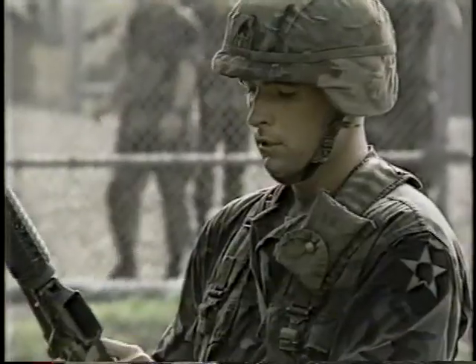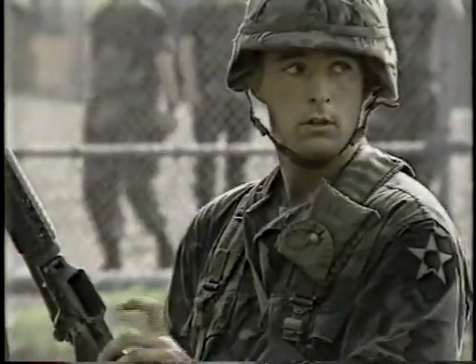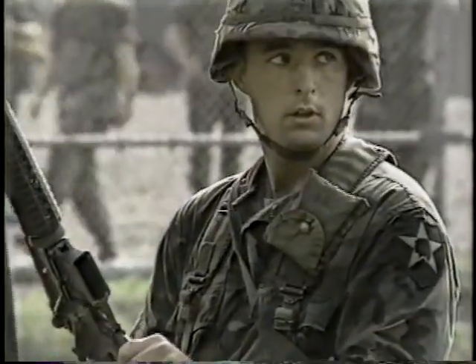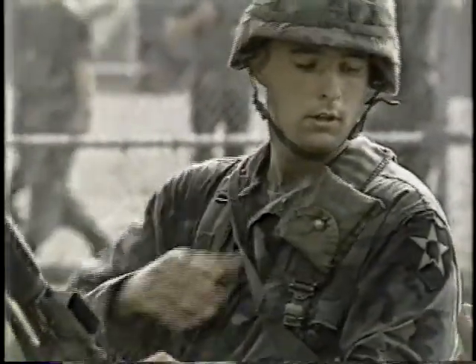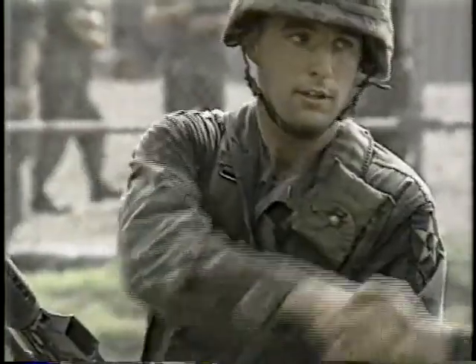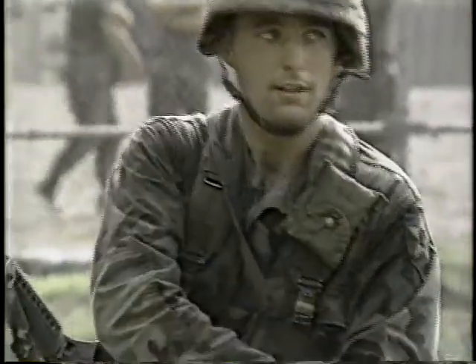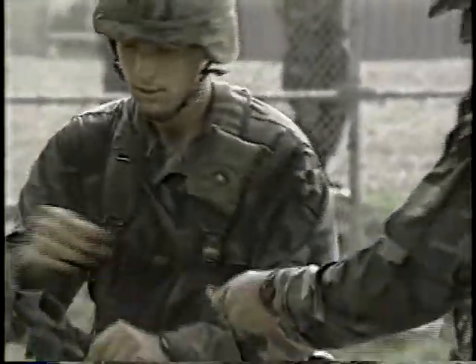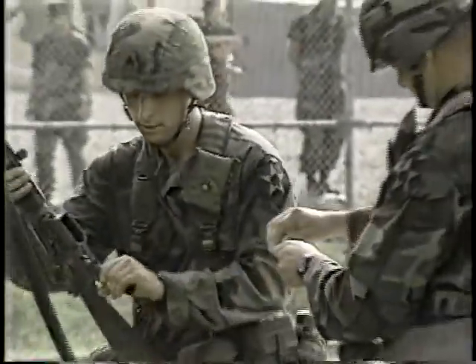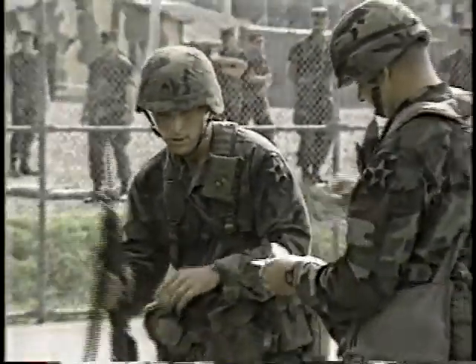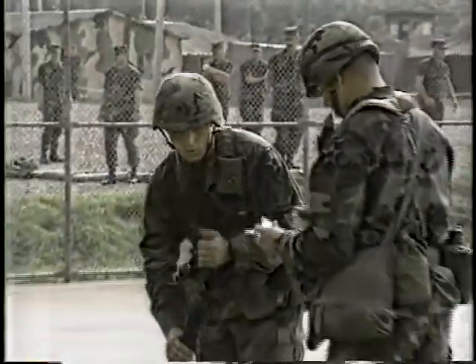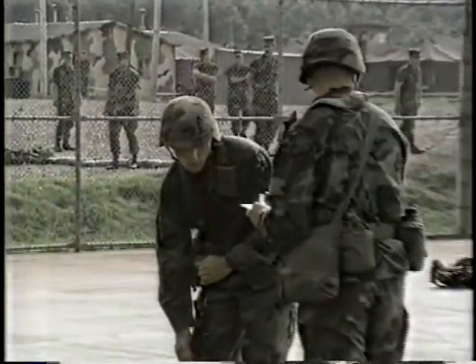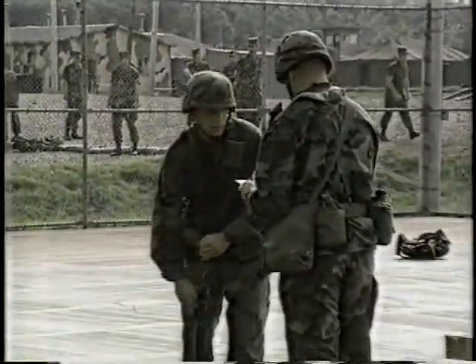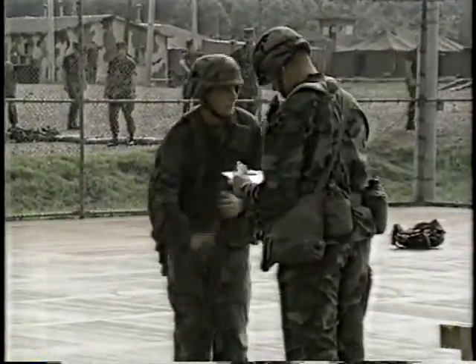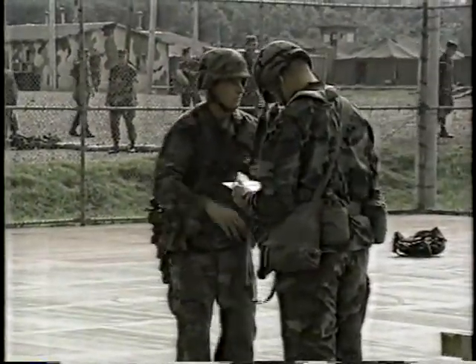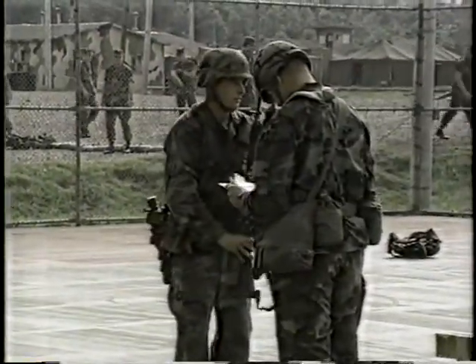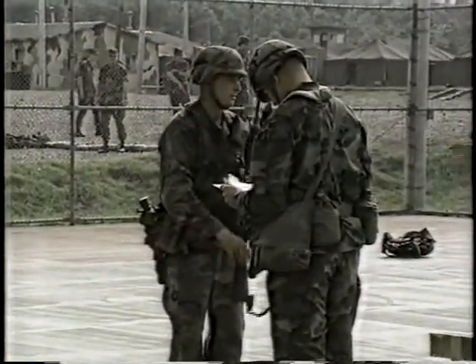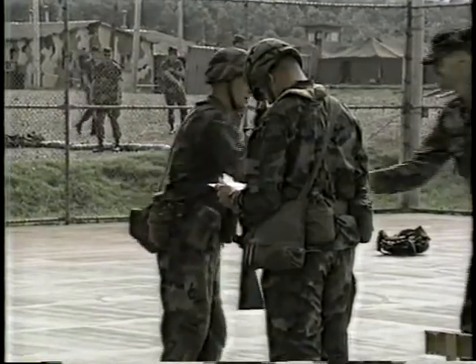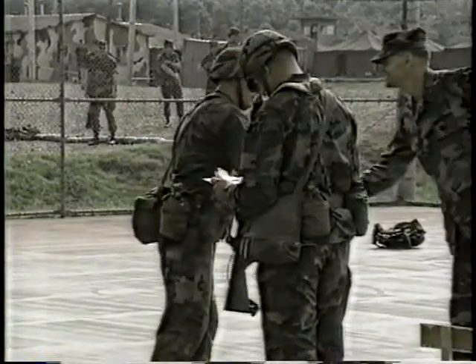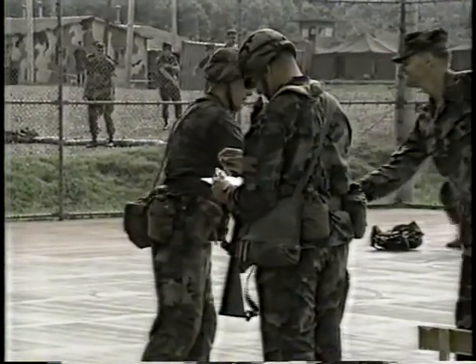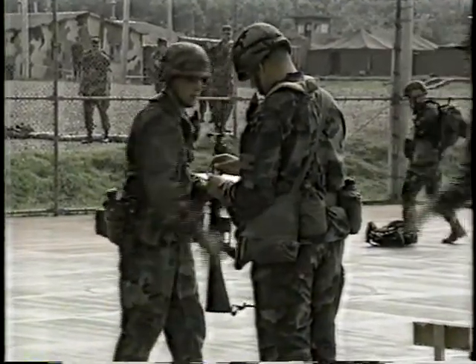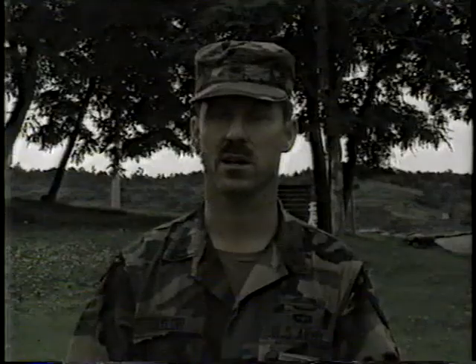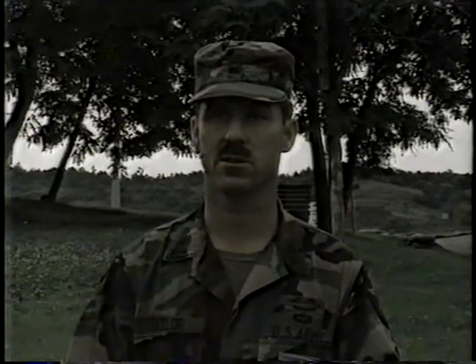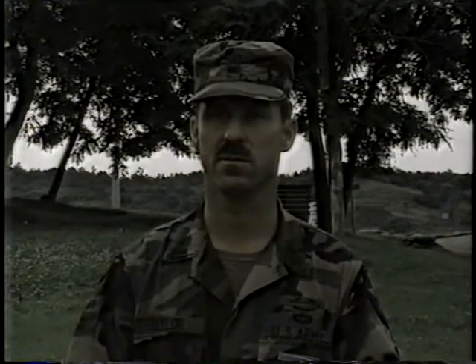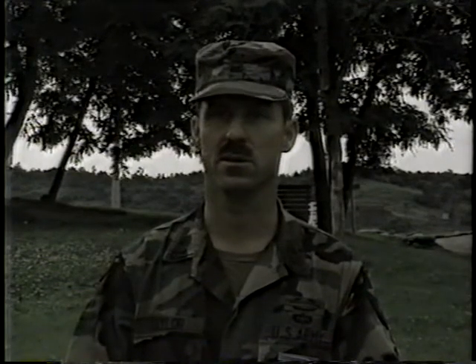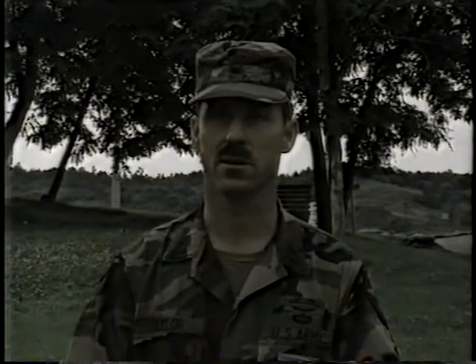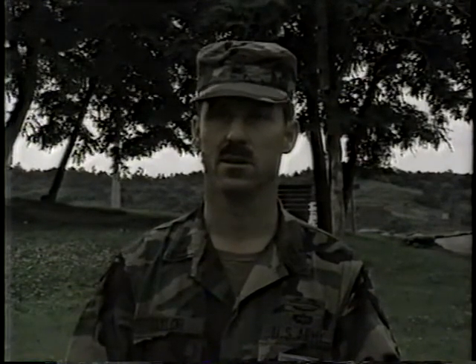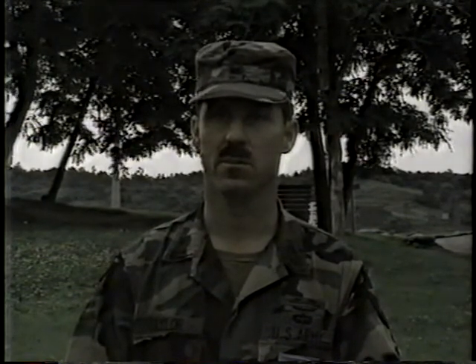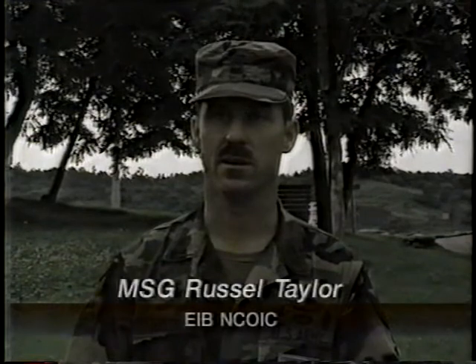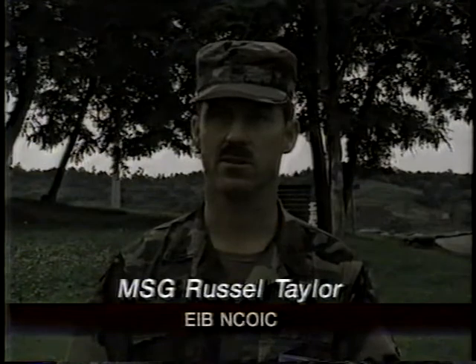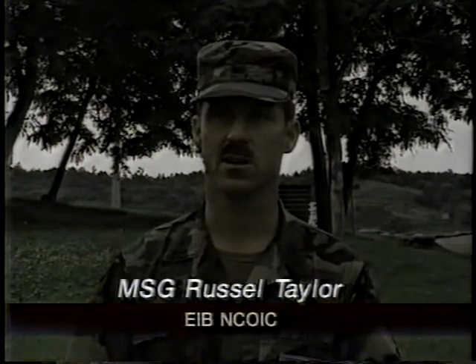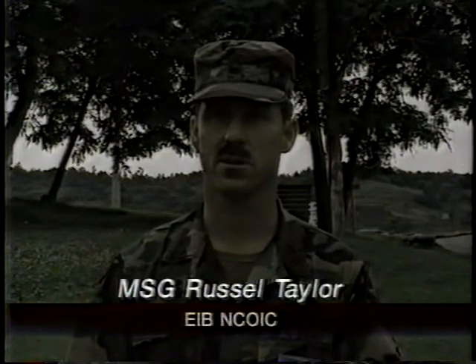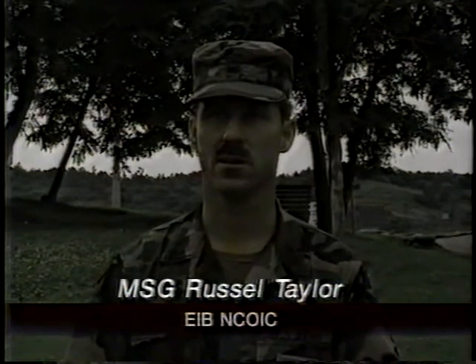If the EIB candidate gets a go on these final tasks, the coveted Expert Infantry Badge is his. We like to think it's the best out of the best of the infantrymen that come here and leave these gates with the EIB.